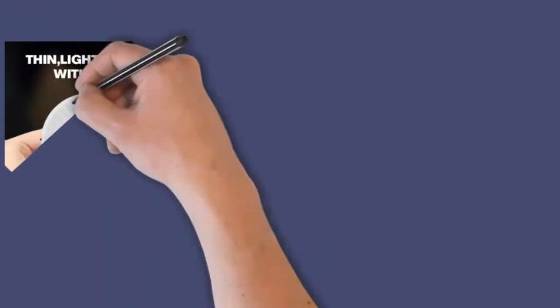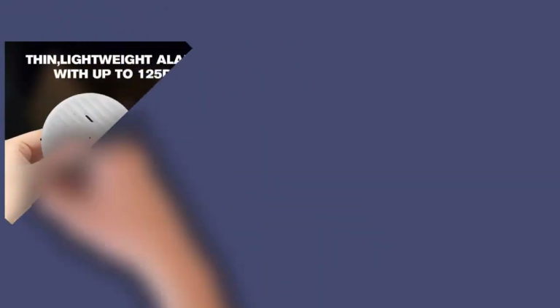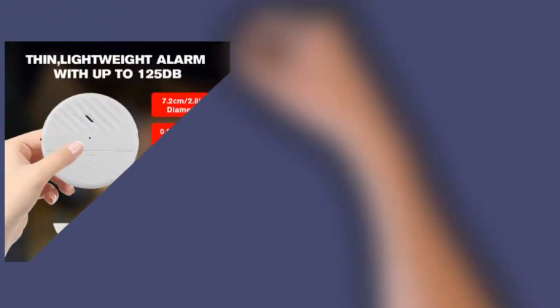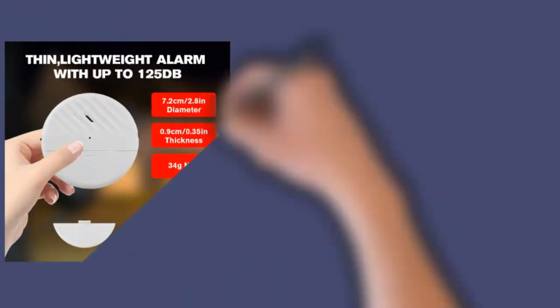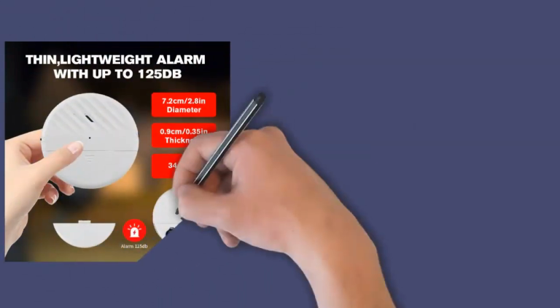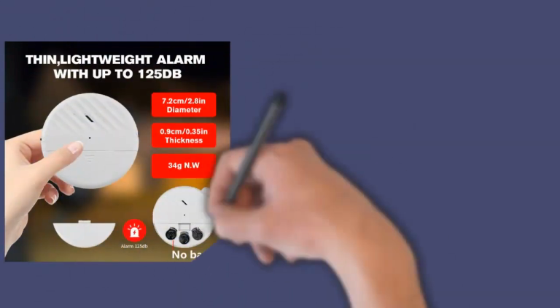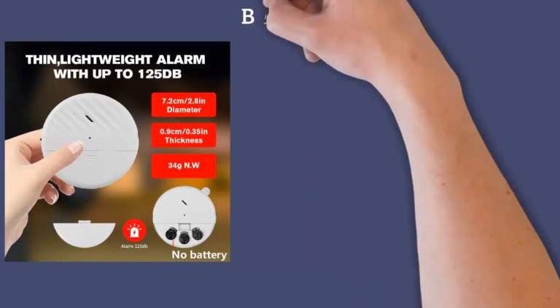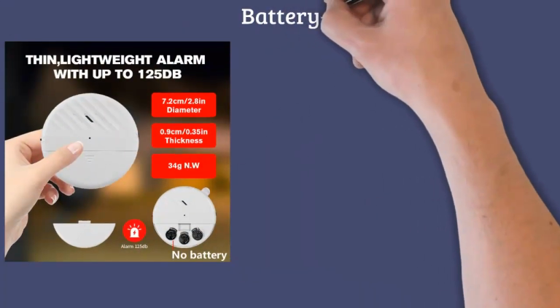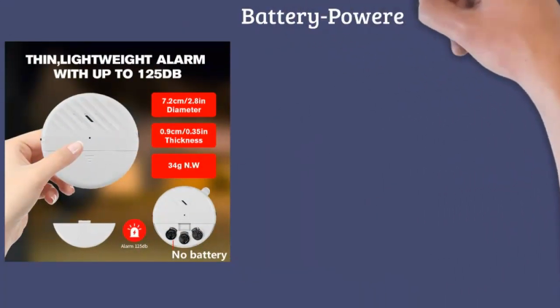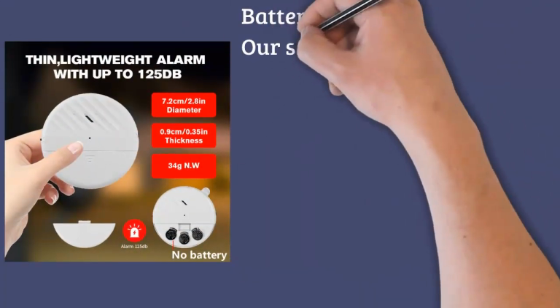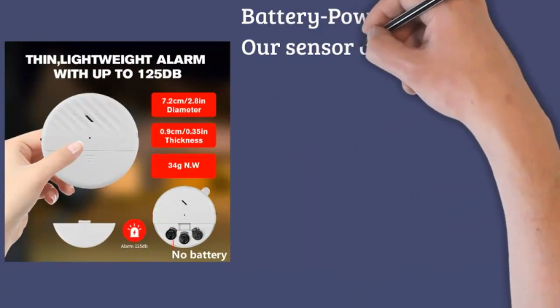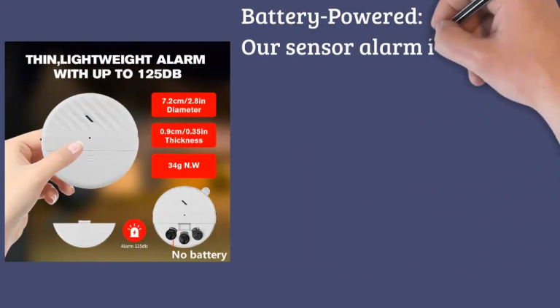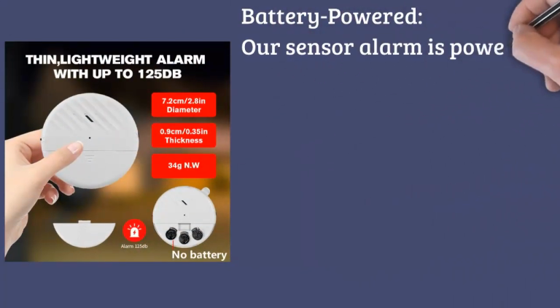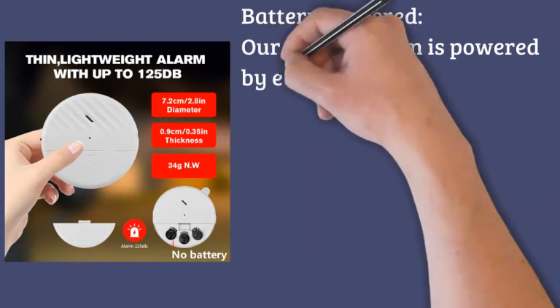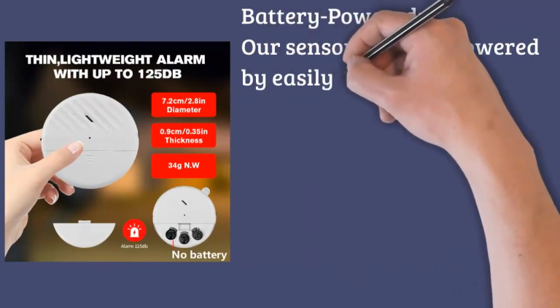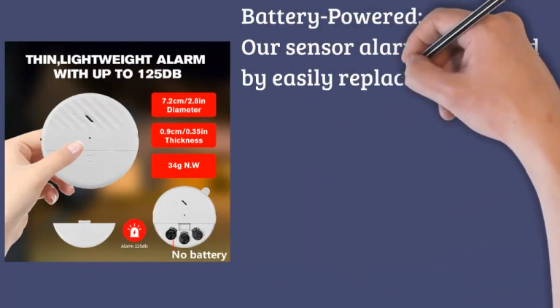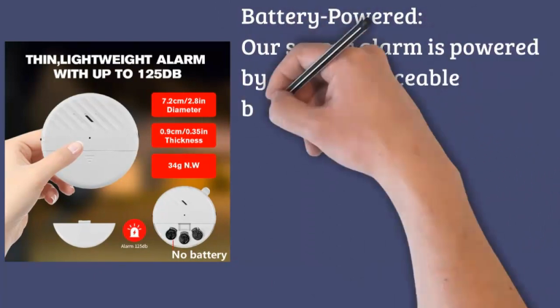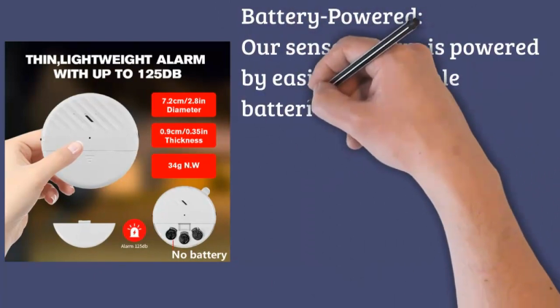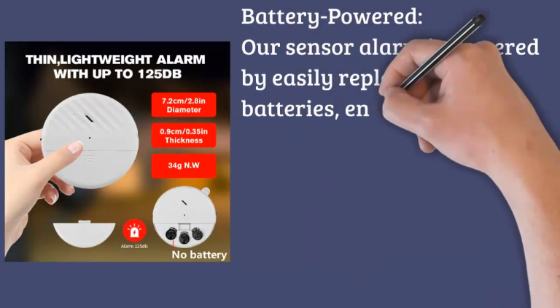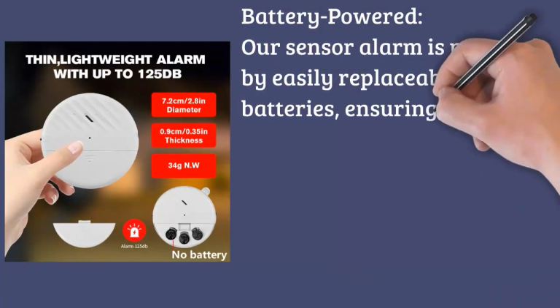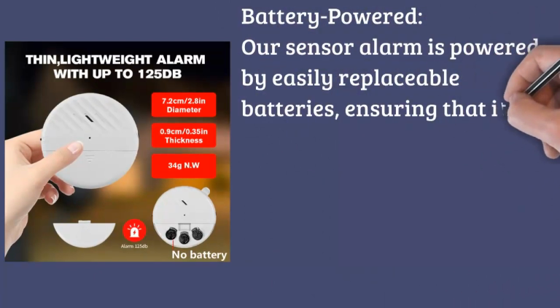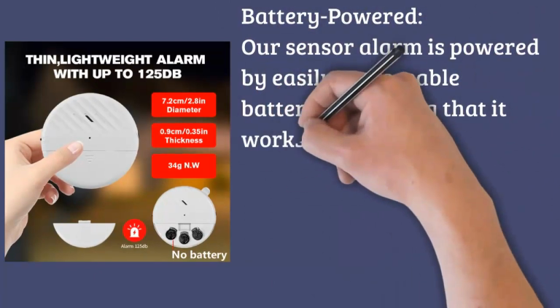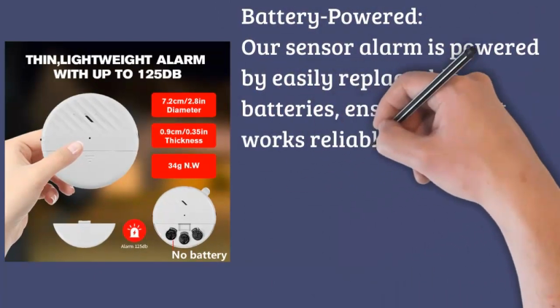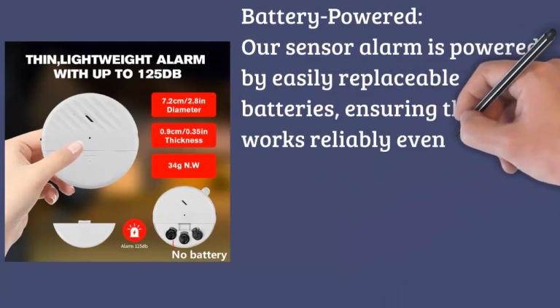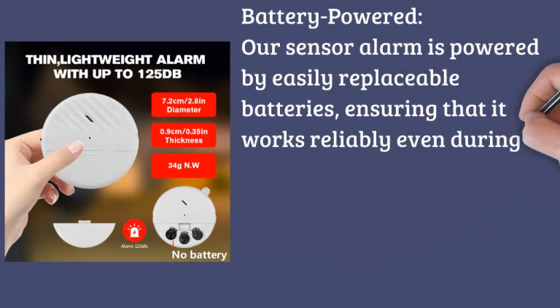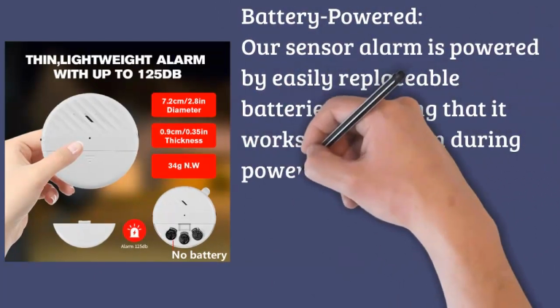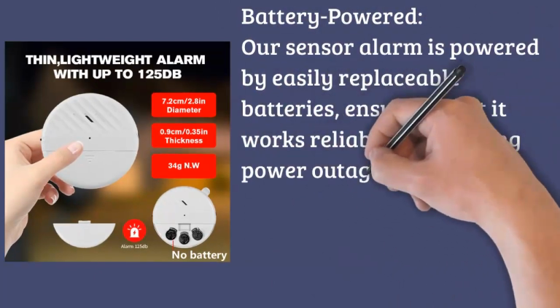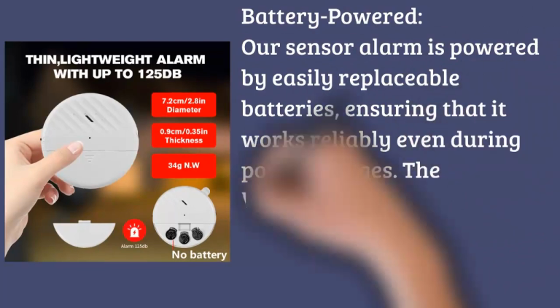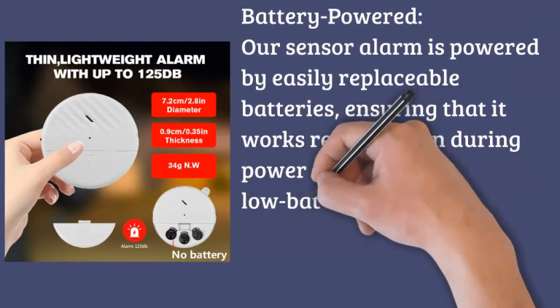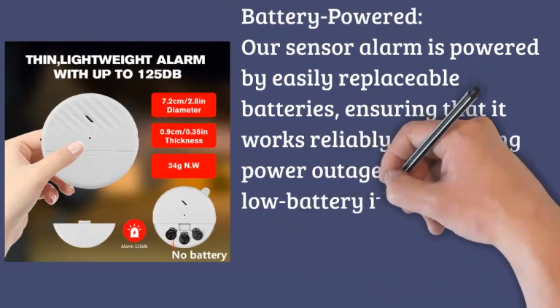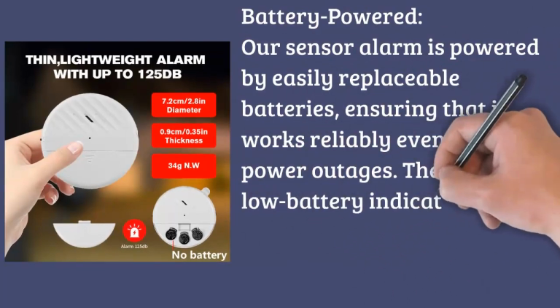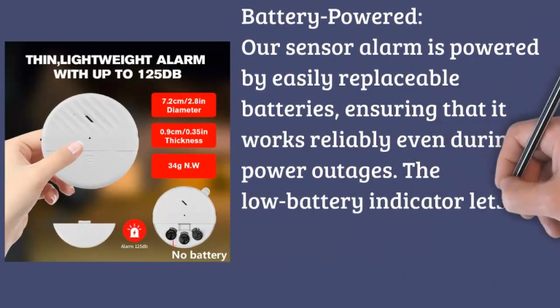Battery powered. Our sensor alarm is powered by easily replaceable batteries, ensuring that it works reliably even during power outages. The low battery indicator lets you know when it's time for a replacement, so you're never caught off guard.